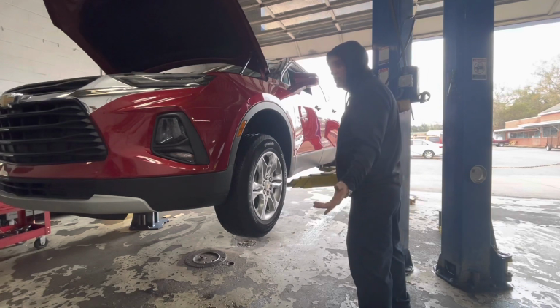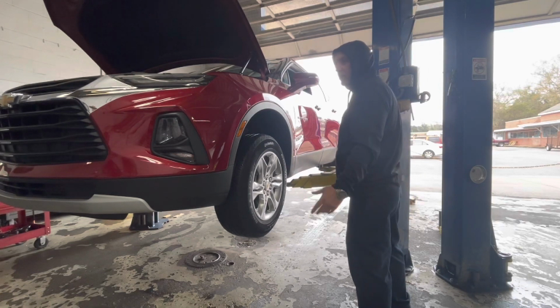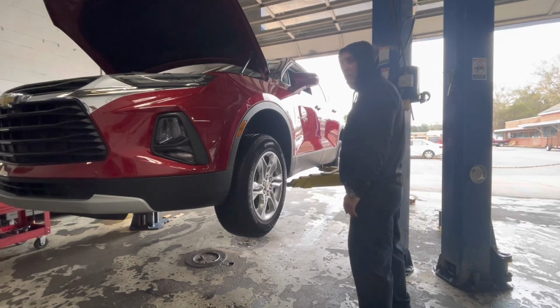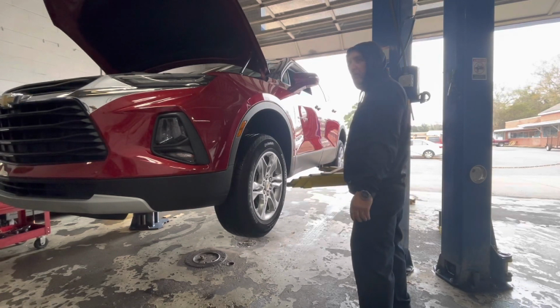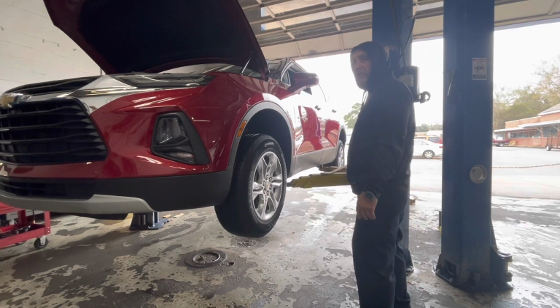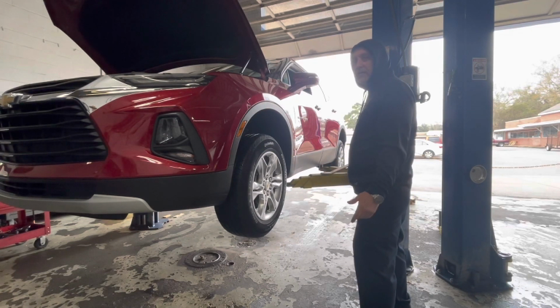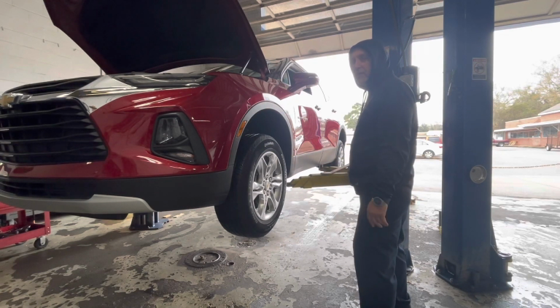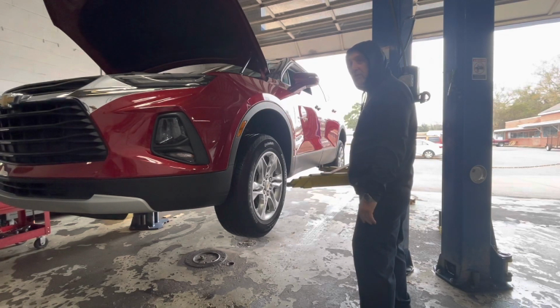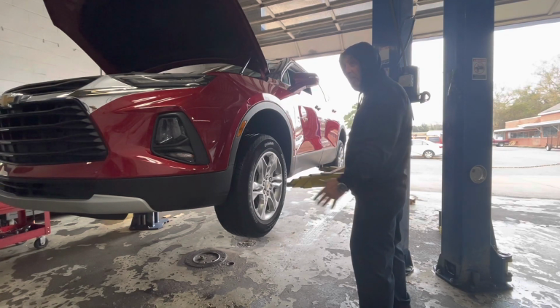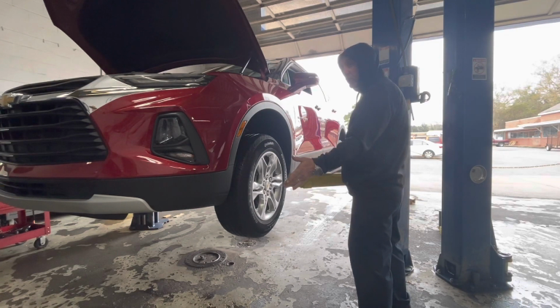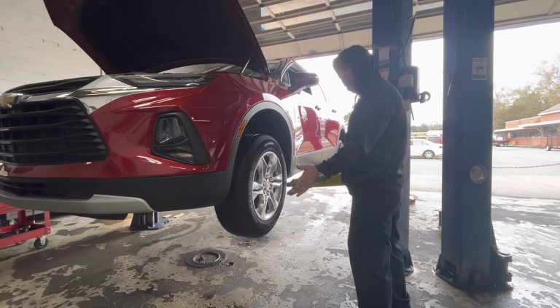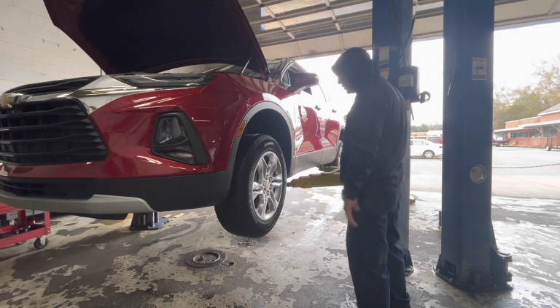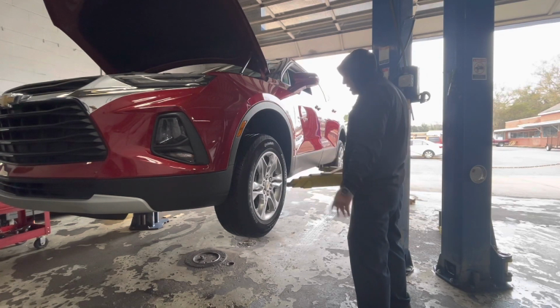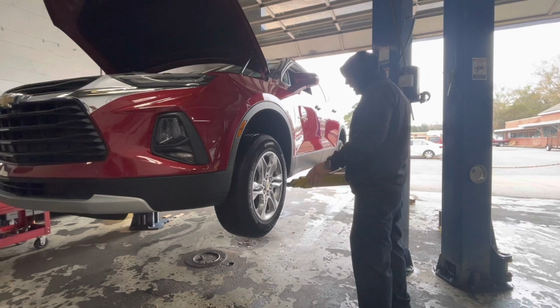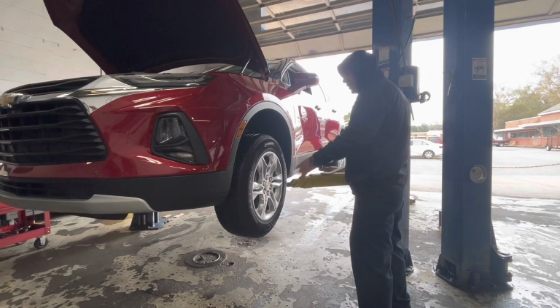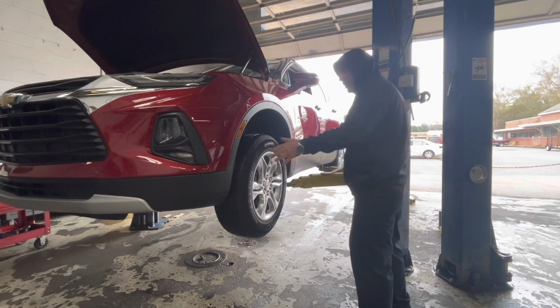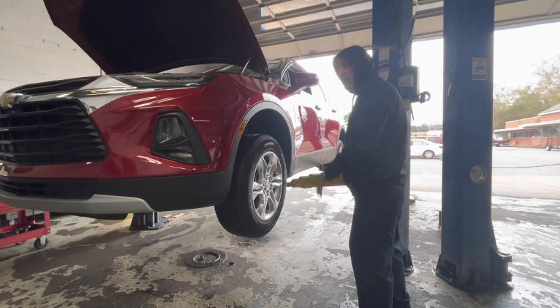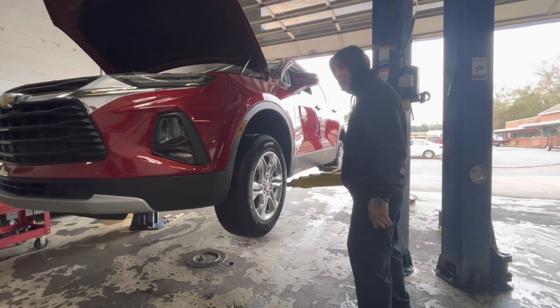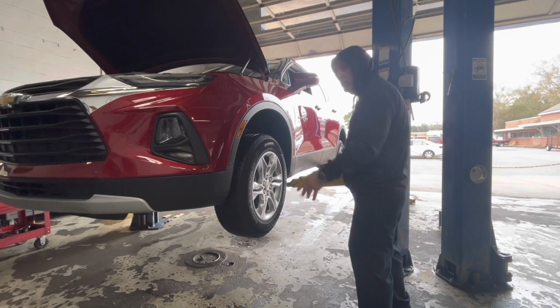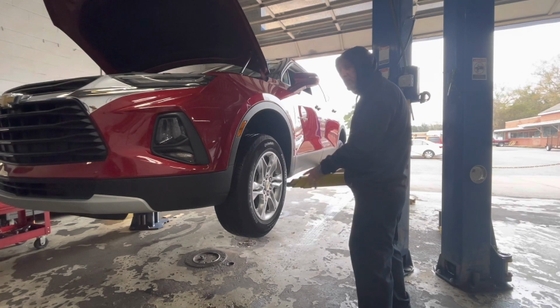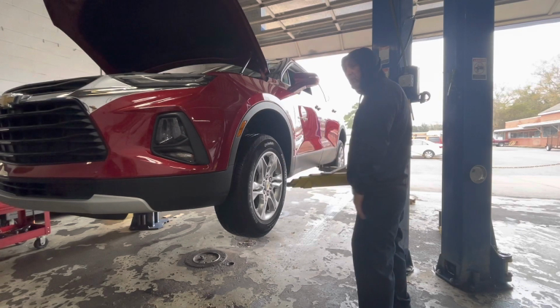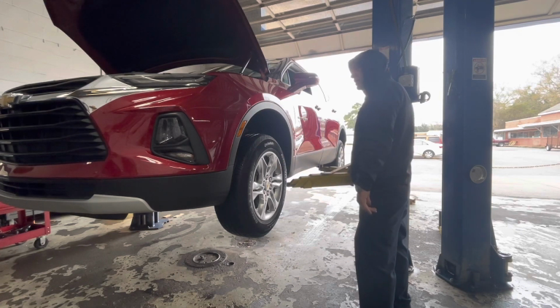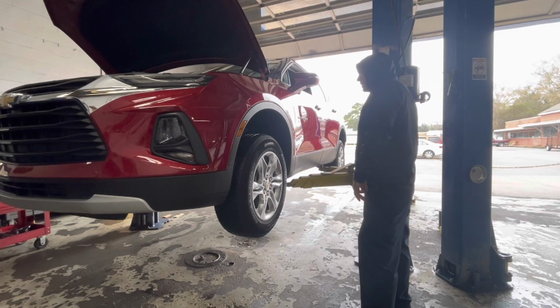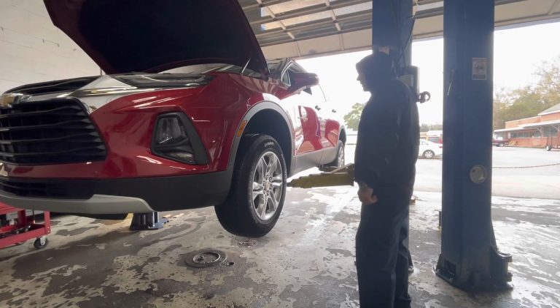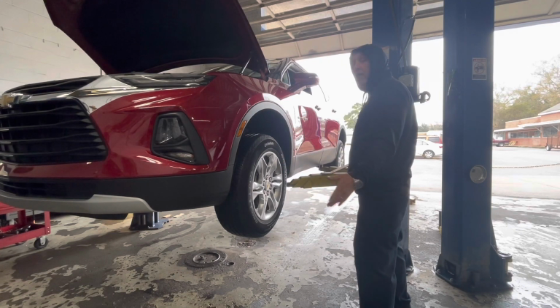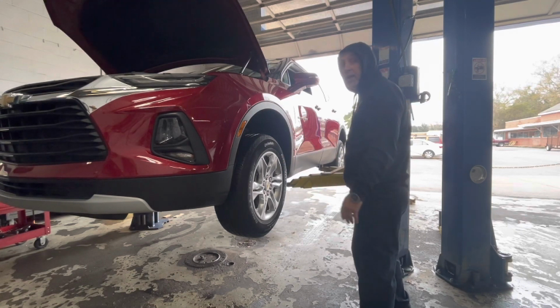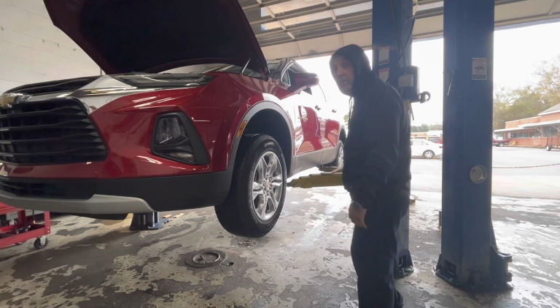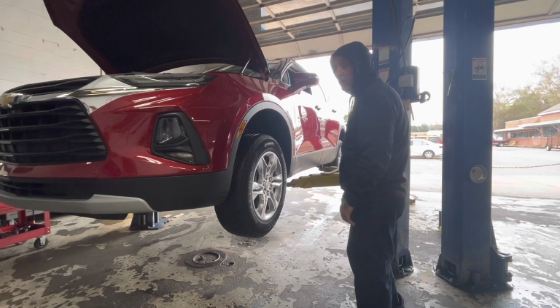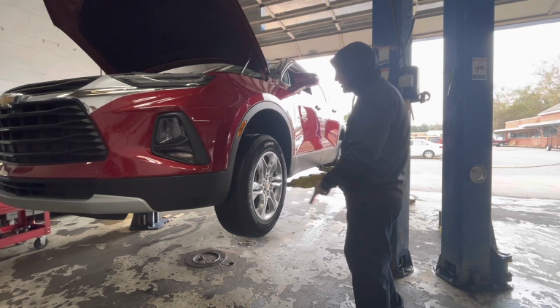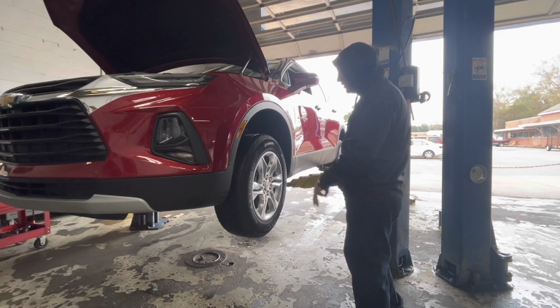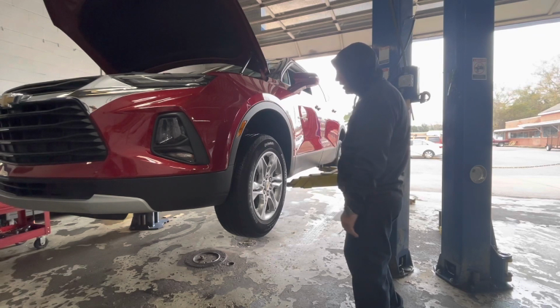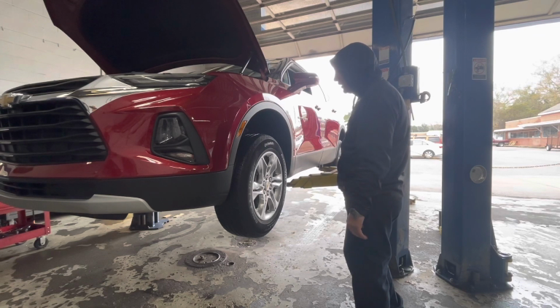So I said, okay, well, you may have a bunch of mud inside your rim. She said, well, I went through the car wash and washed the undercarriage, but it's still doing it. I said, okay, we'll get it in. We'll get it on our rack and see what's going on with it.